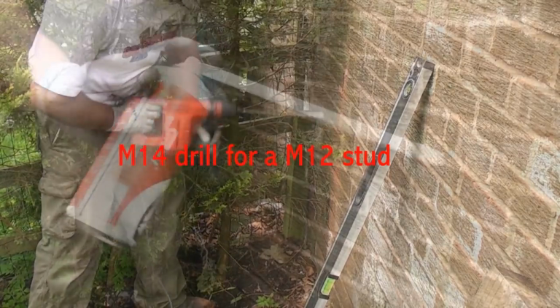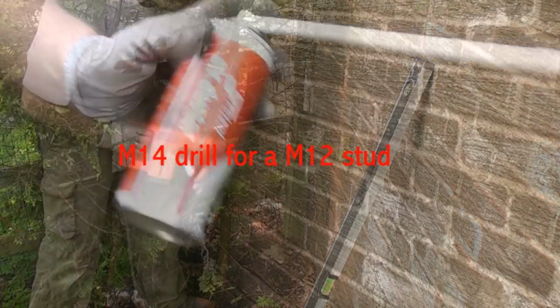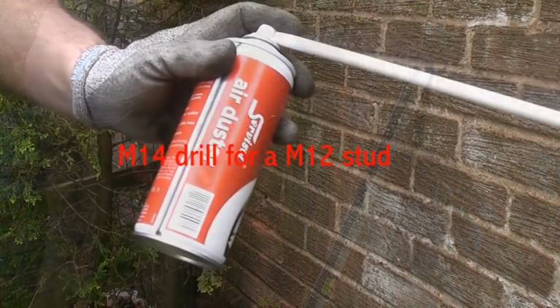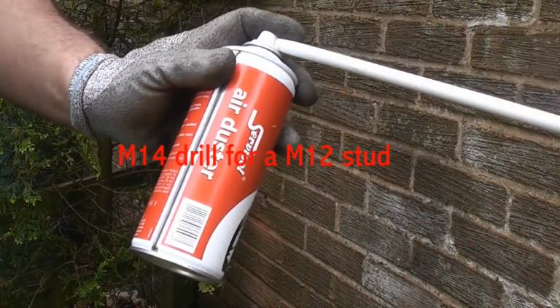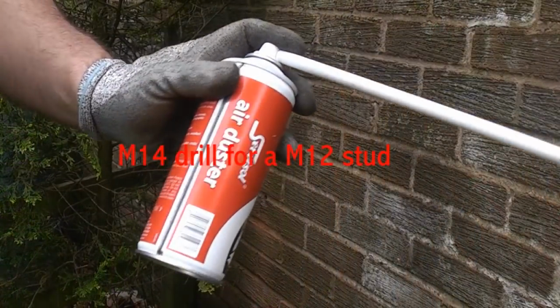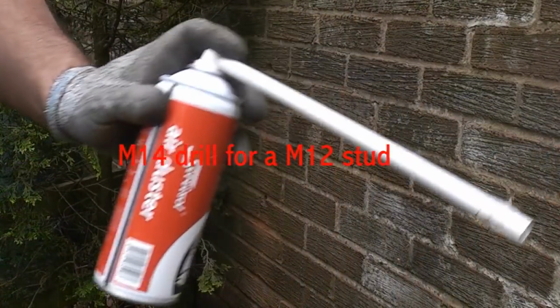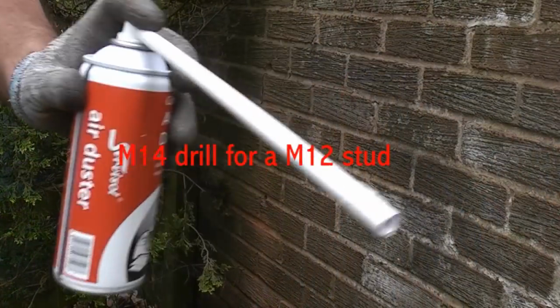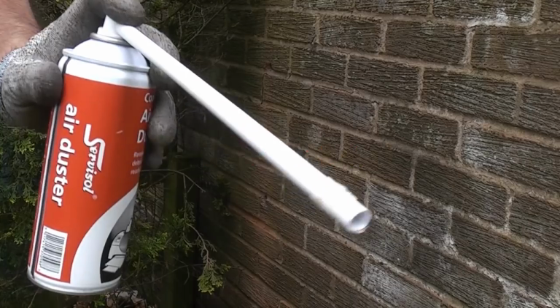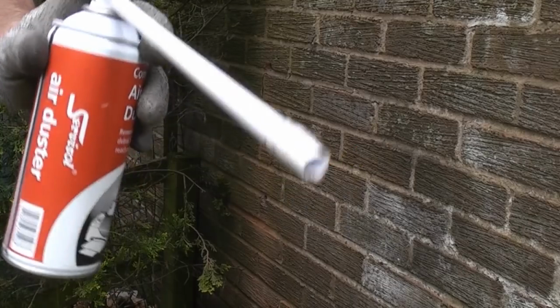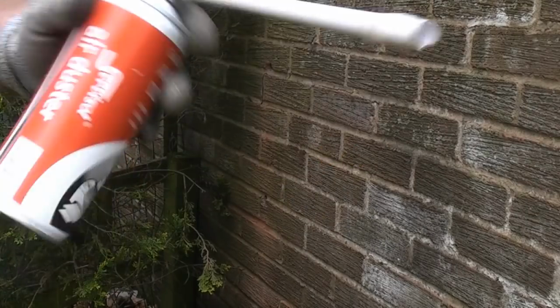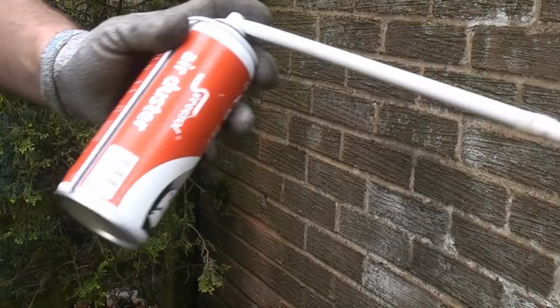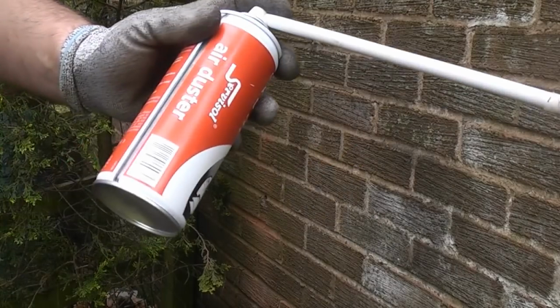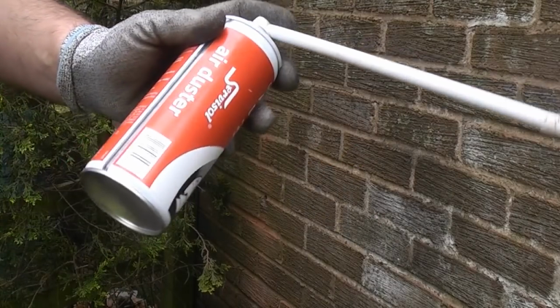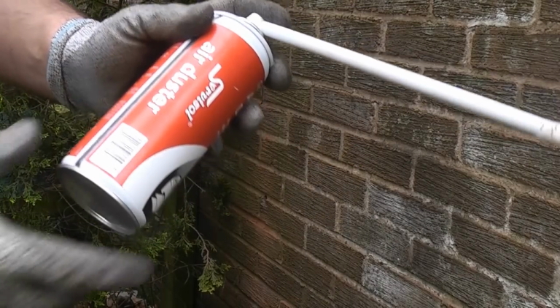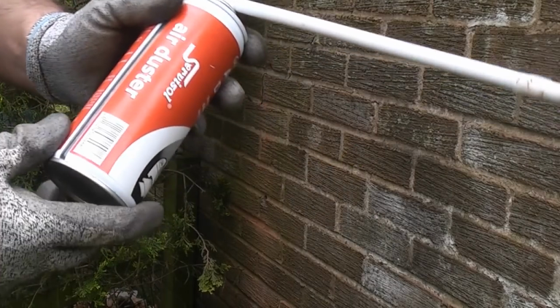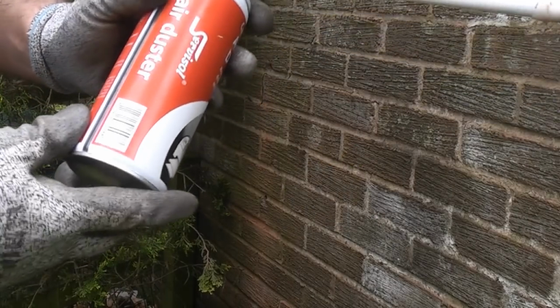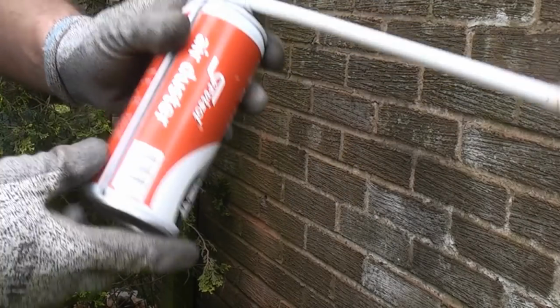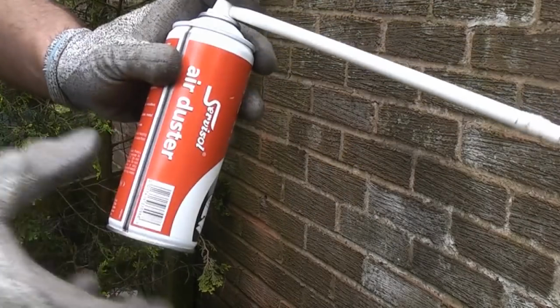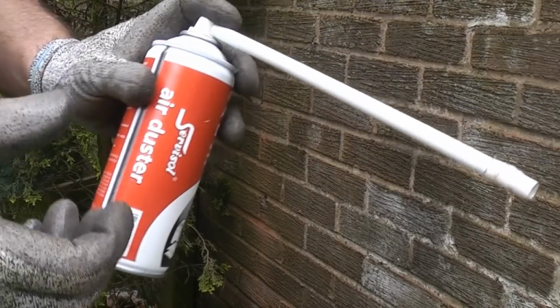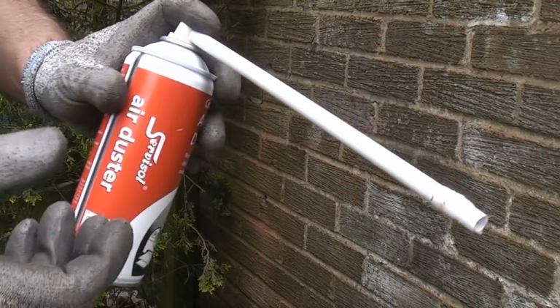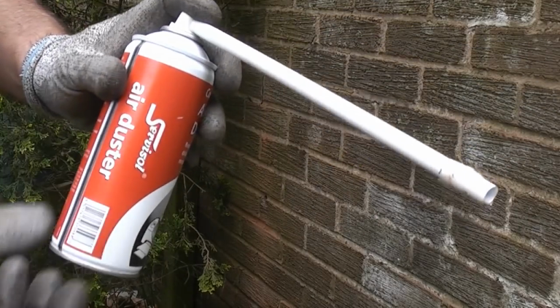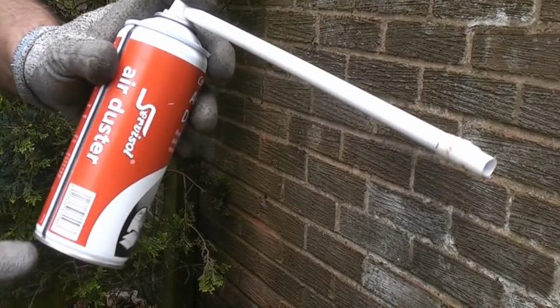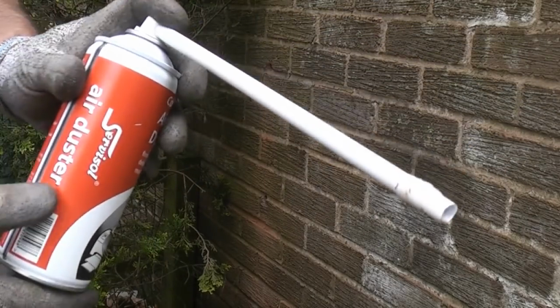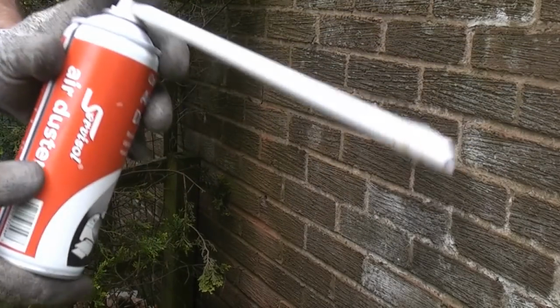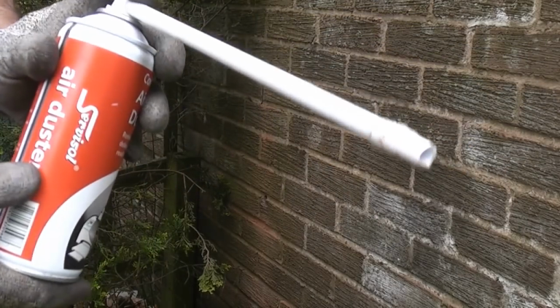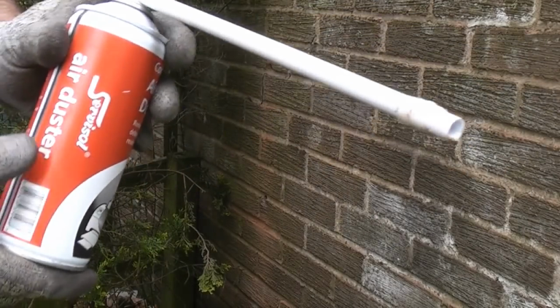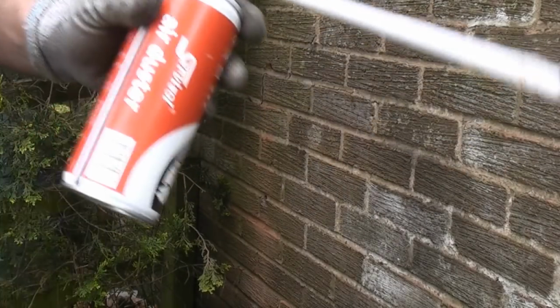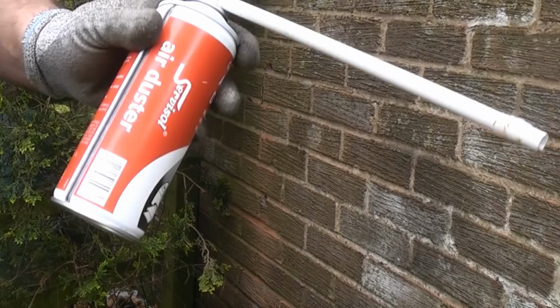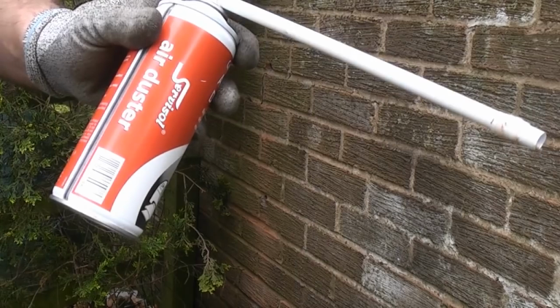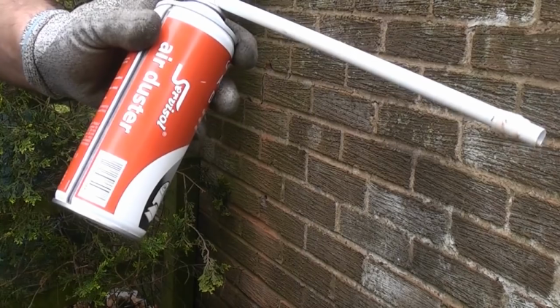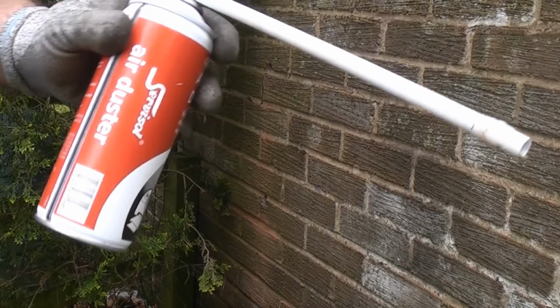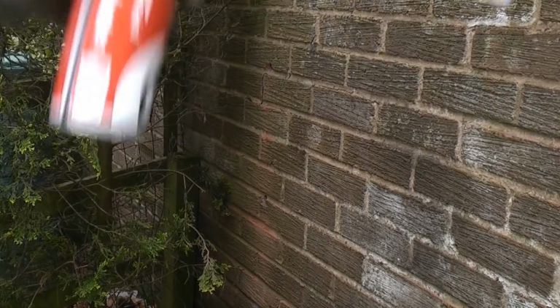I'm now going to blow any dust out of the holes using this duster. You can get a special pump for doing this, but I don't actually have one, so I'm going to use this instead.